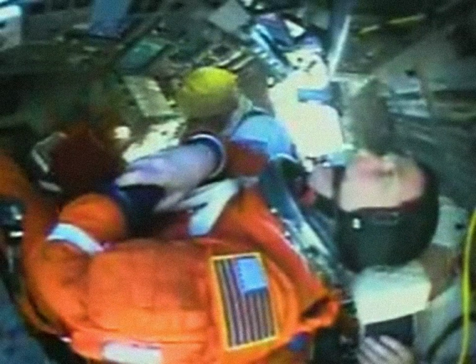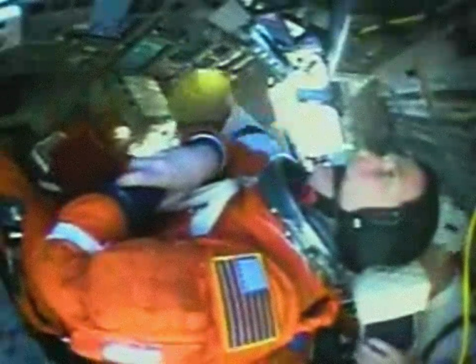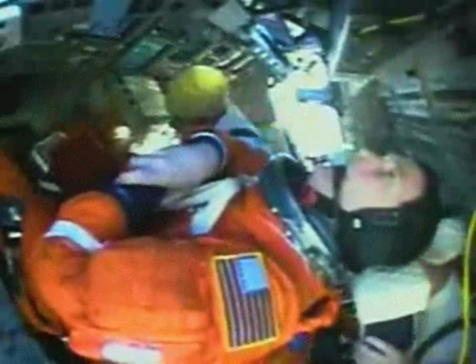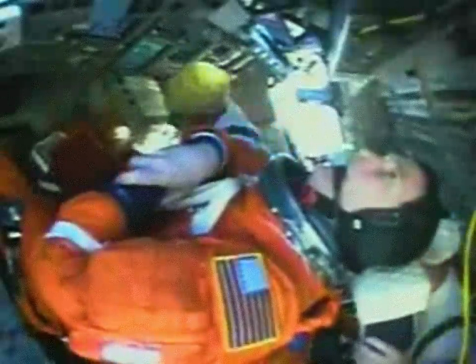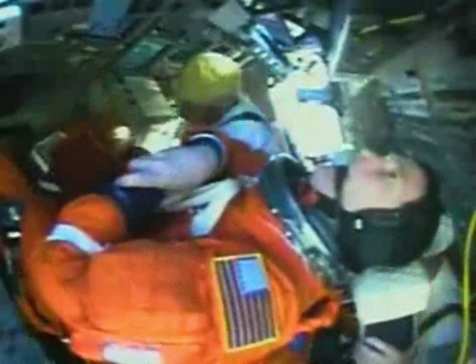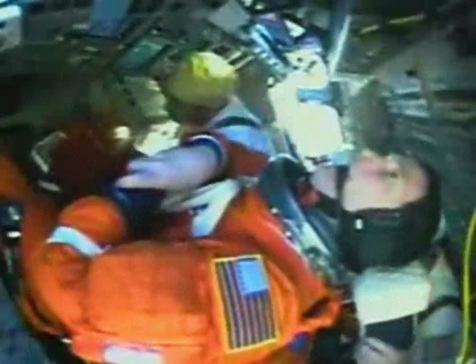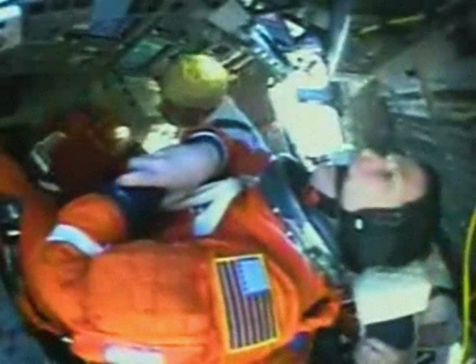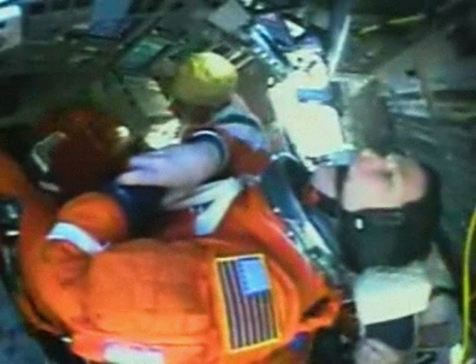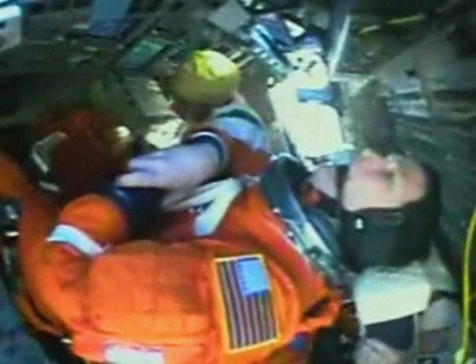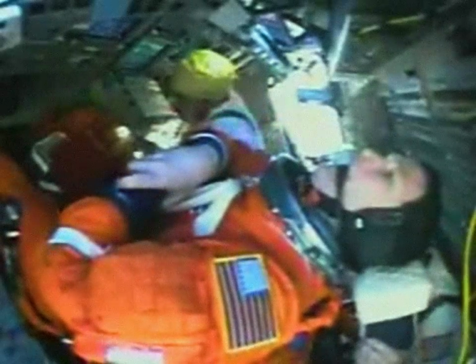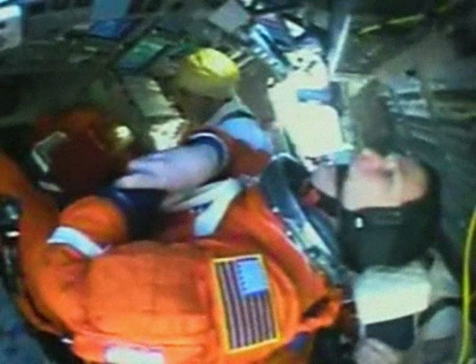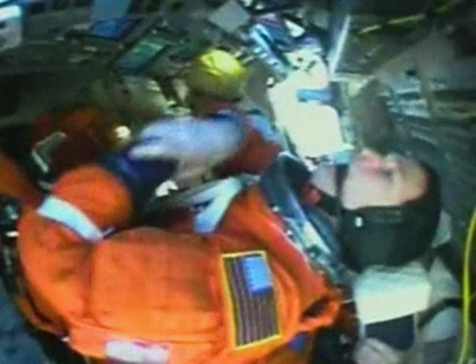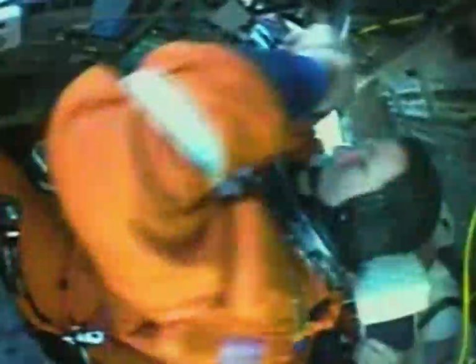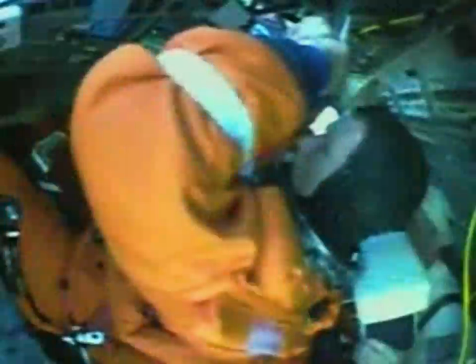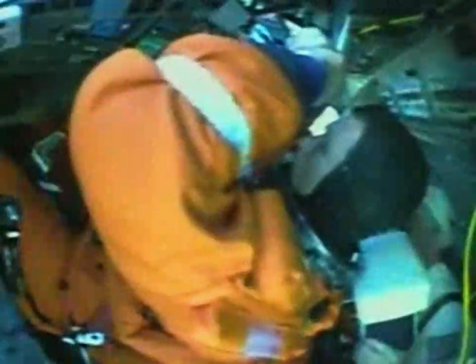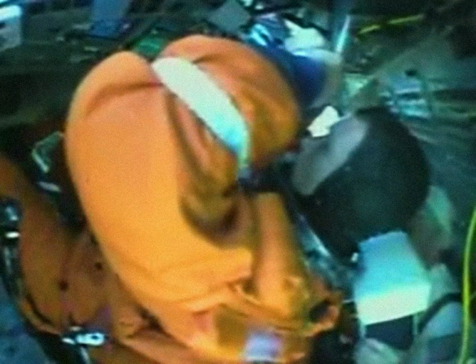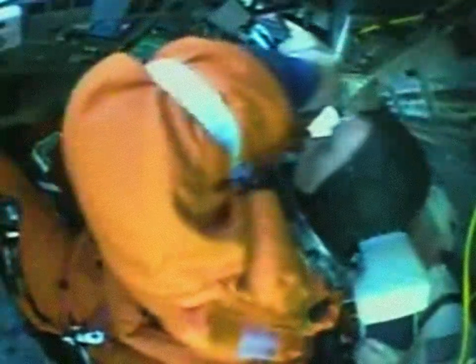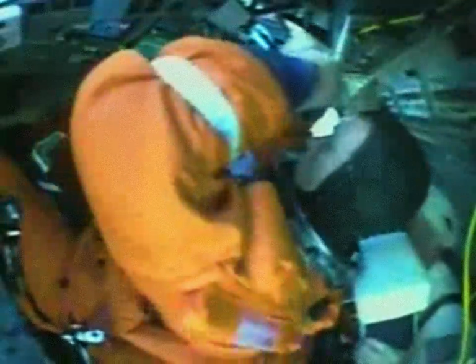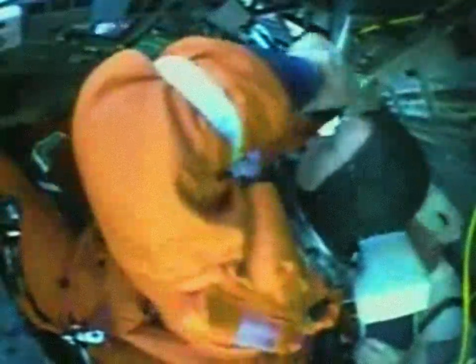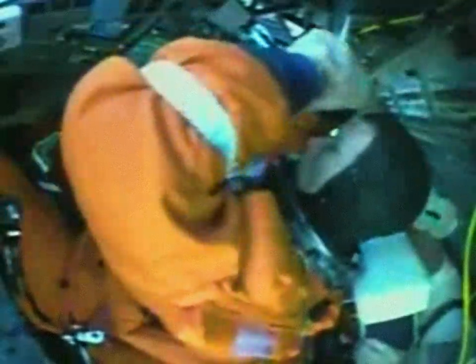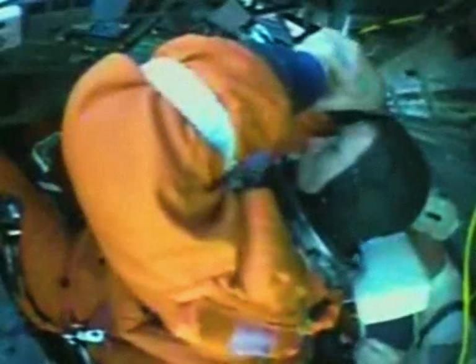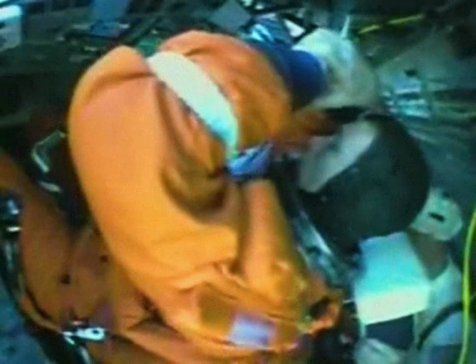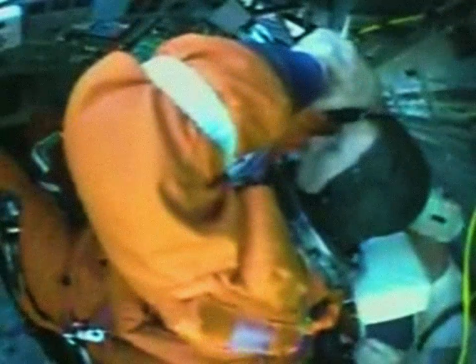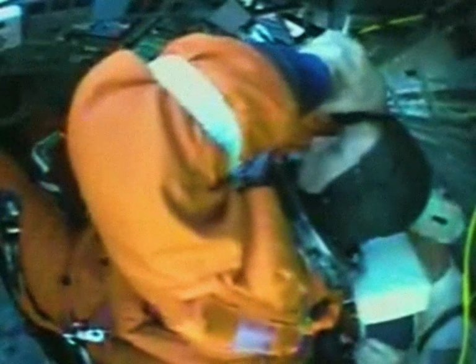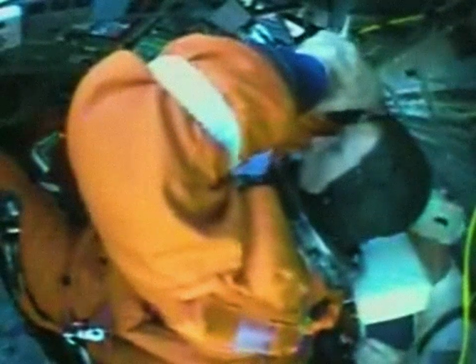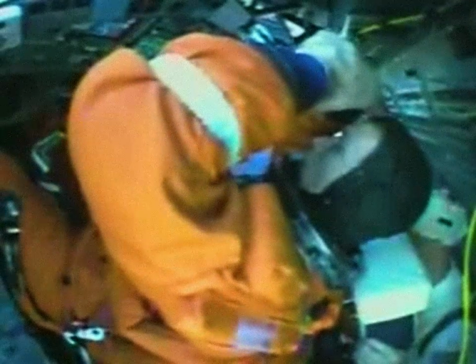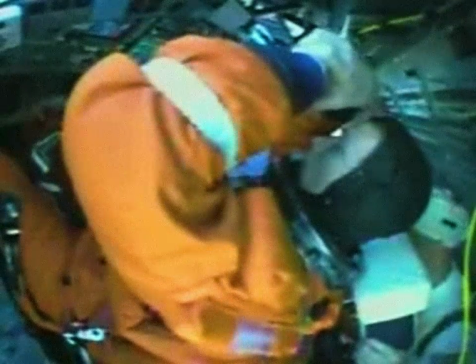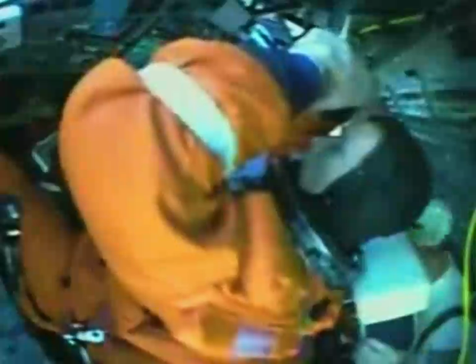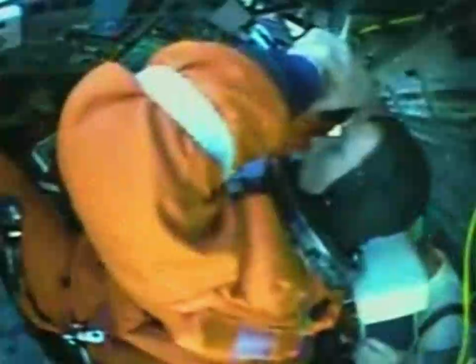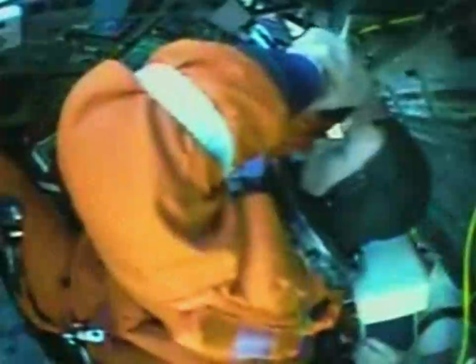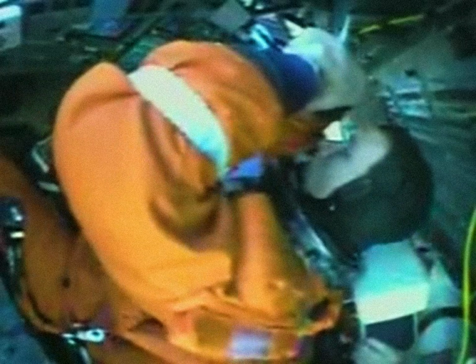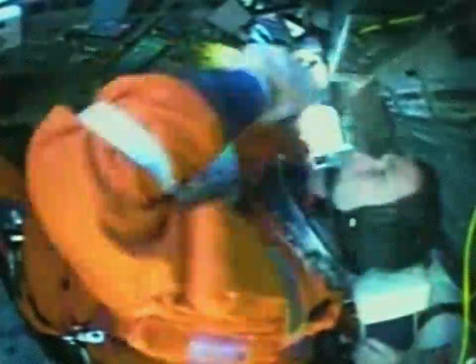Once they are hooked up to the comm system, they will begin voice checks with ground controllers here at Kennedy Space Center, as well as mission controllers at Johnson Space Center.